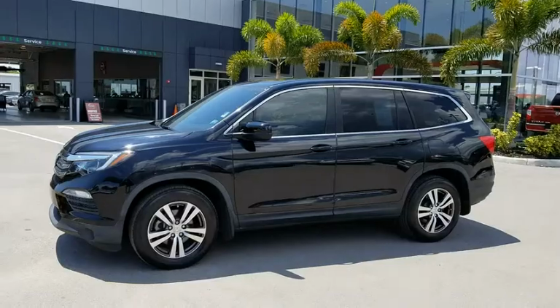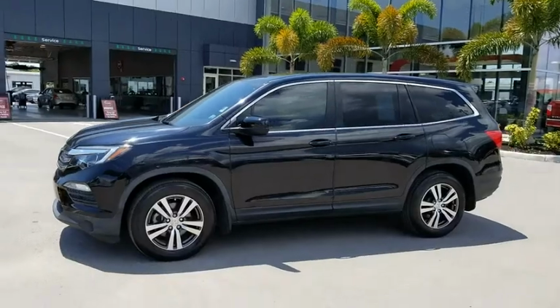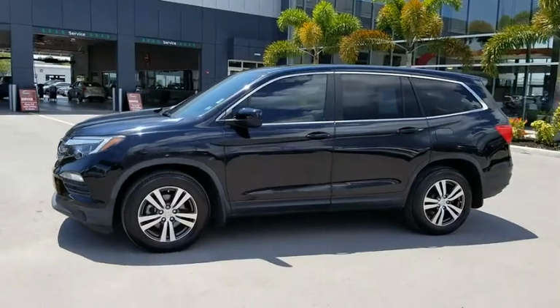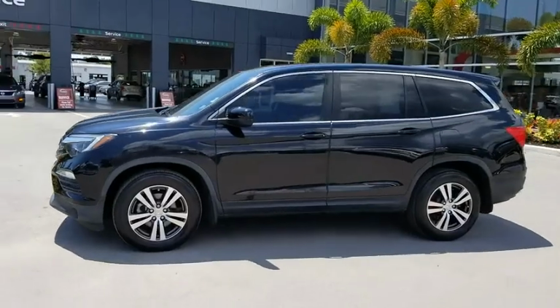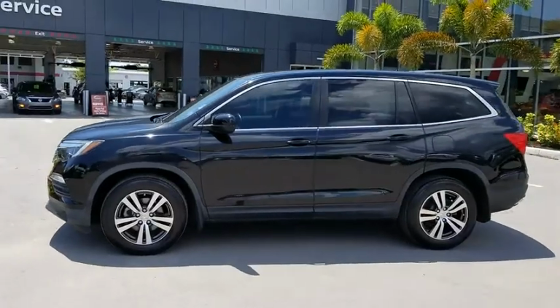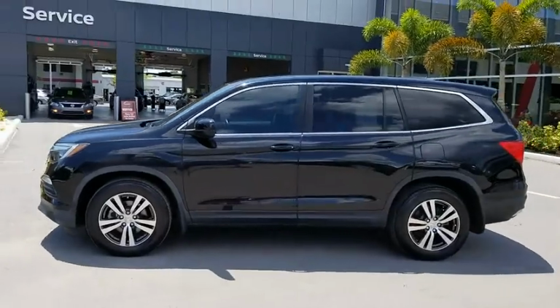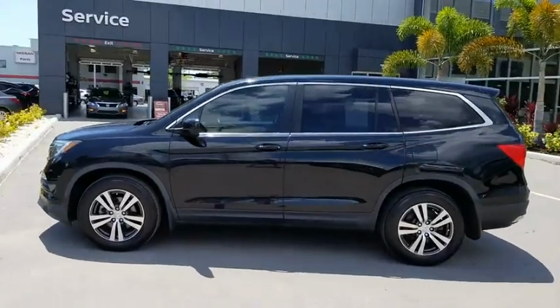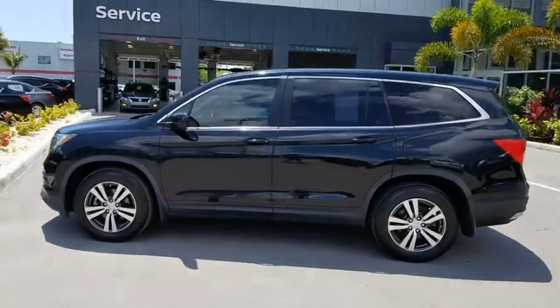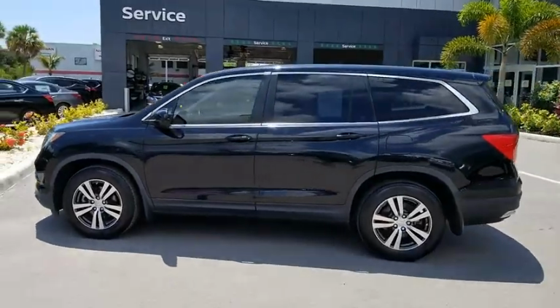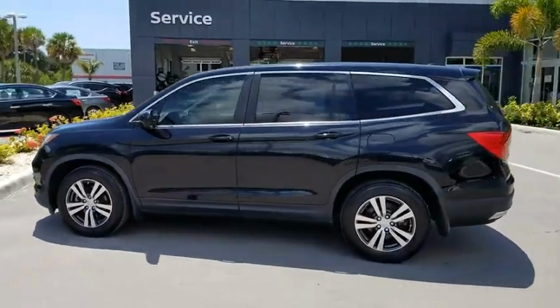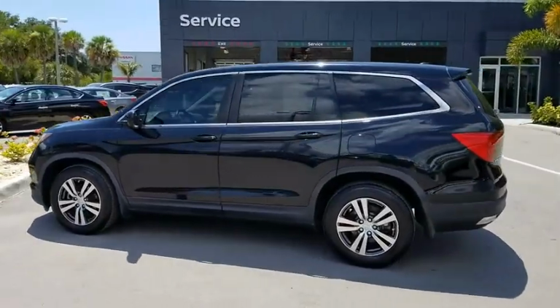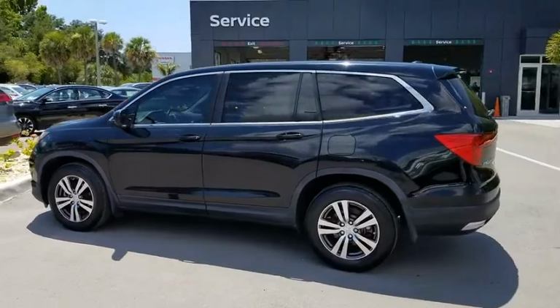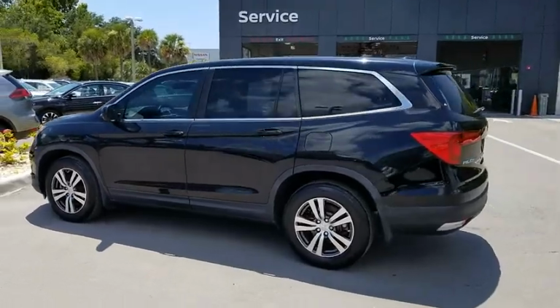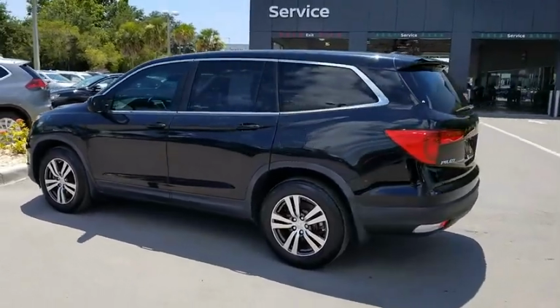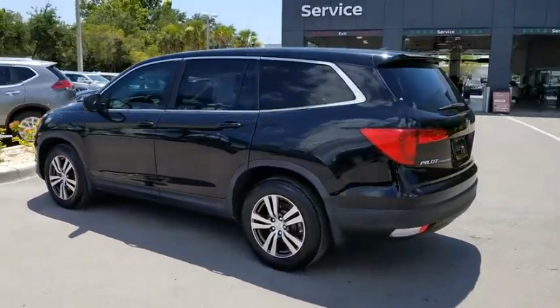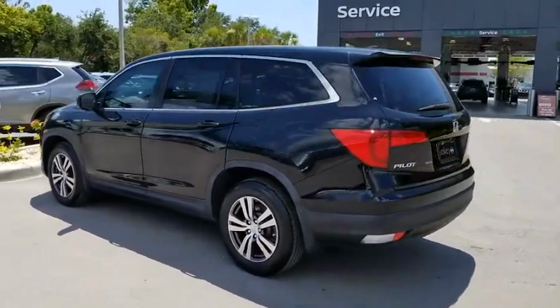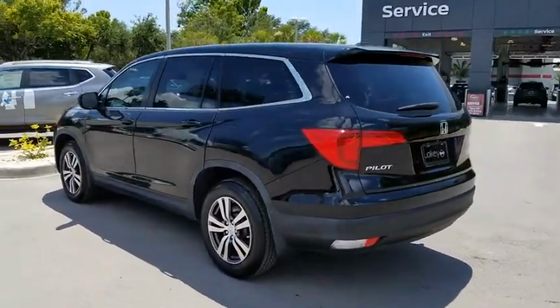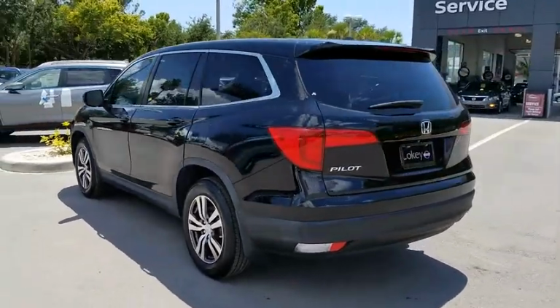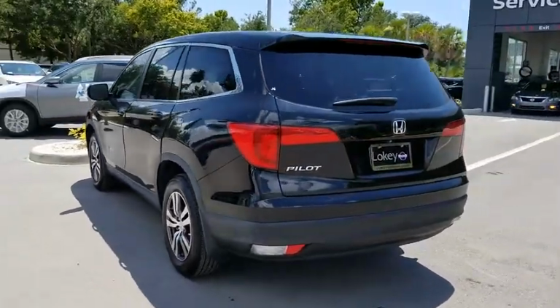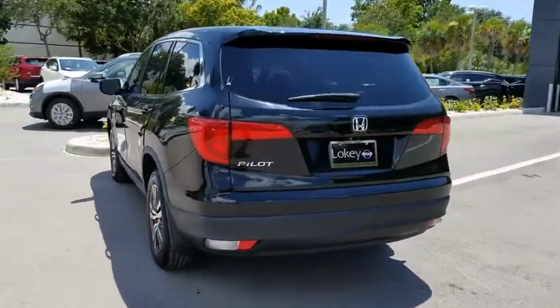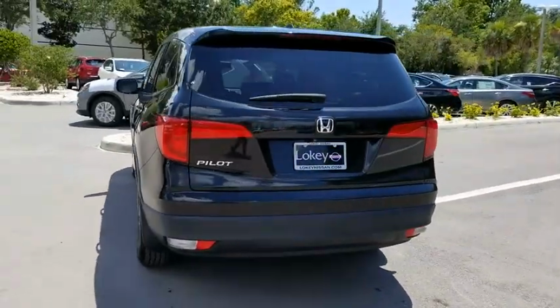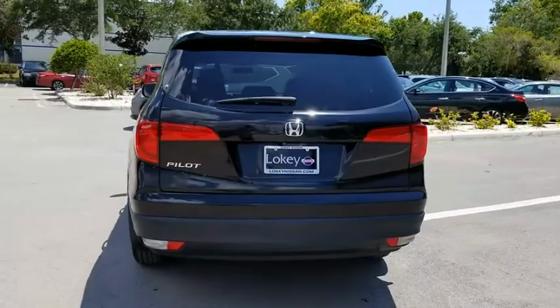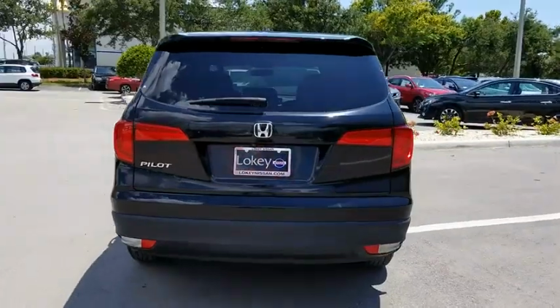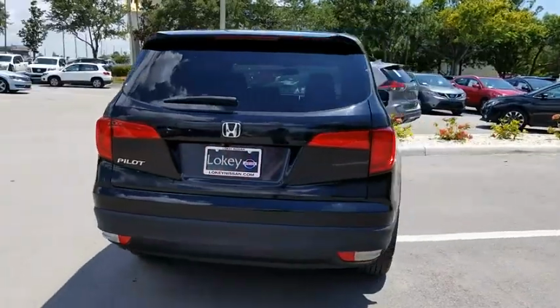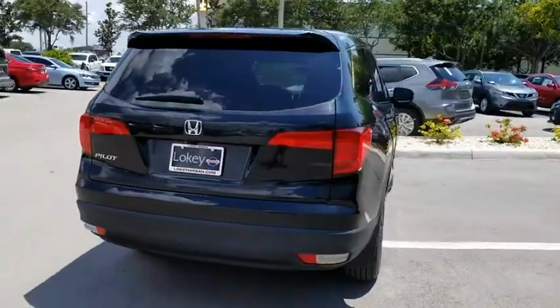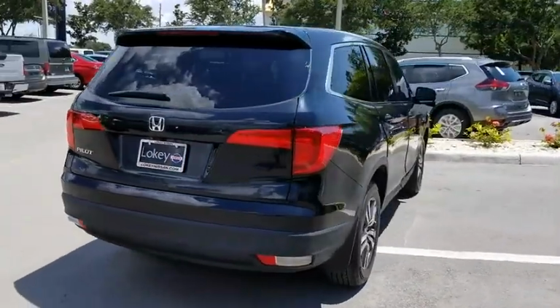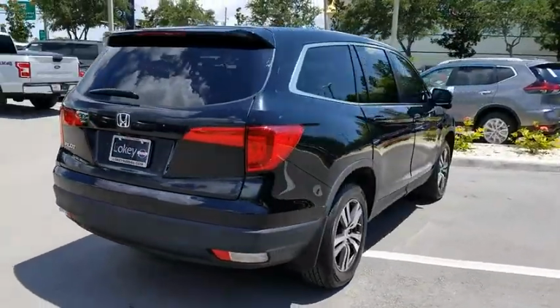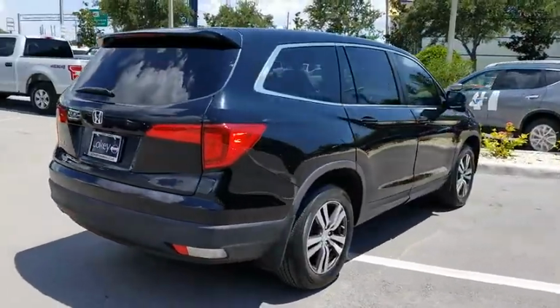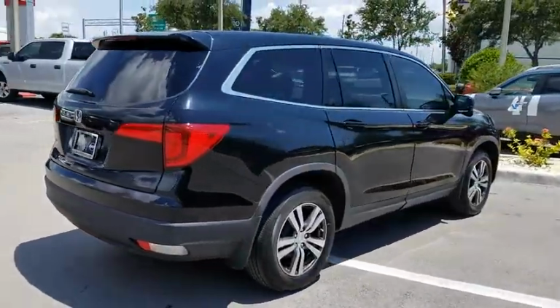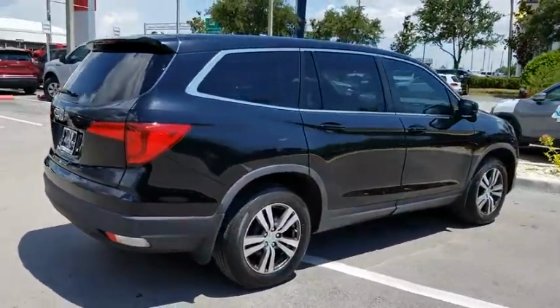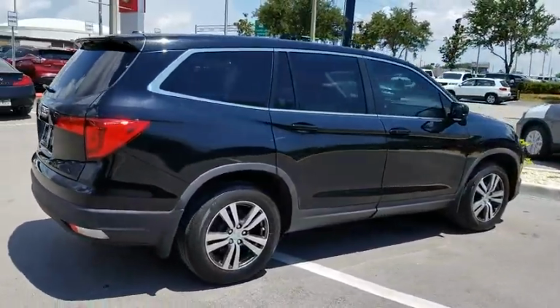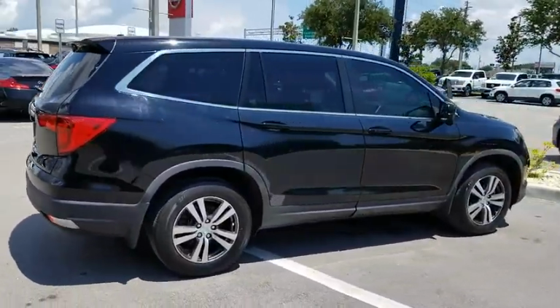The 2016 Pilot. Optimal utility. Indulgent interior. Powerful performer. You'll be ready for almost anything in the Honda Pilot, and it's priced below $30,000. This vehicle has less than 35,000 miles.